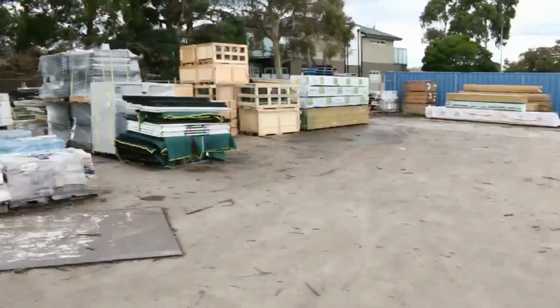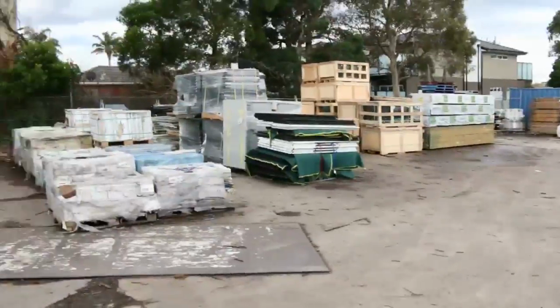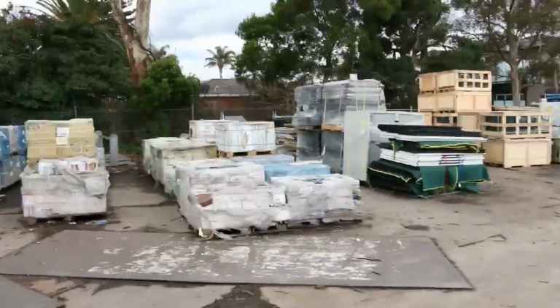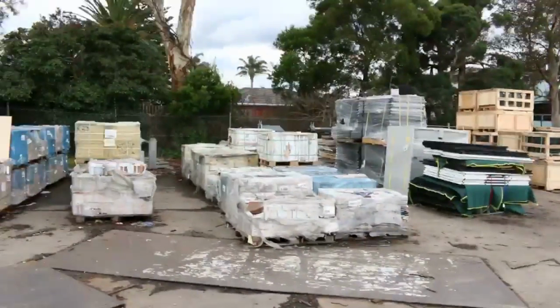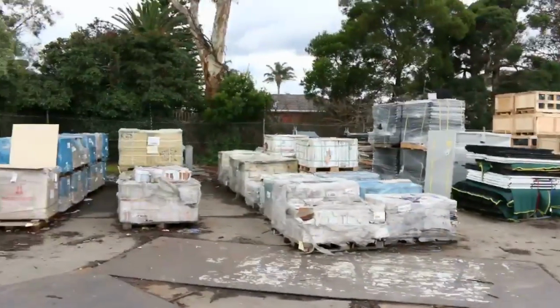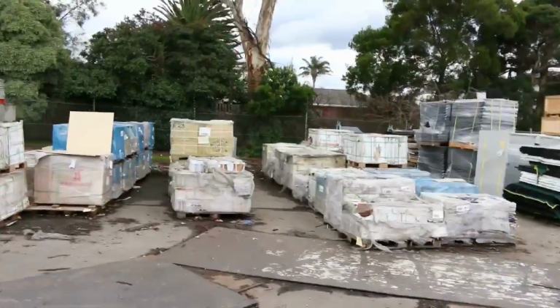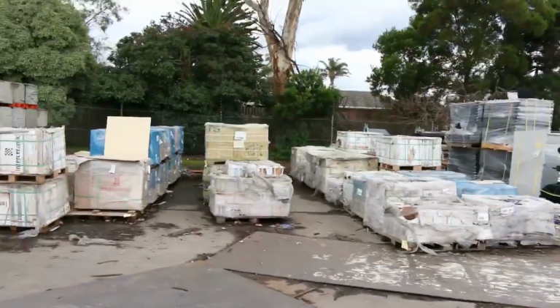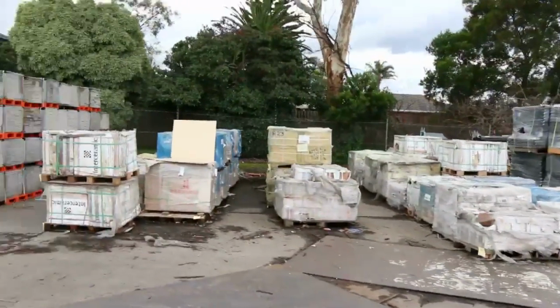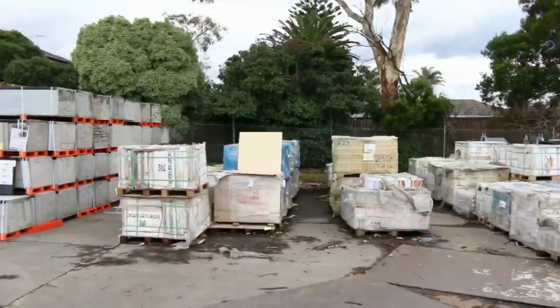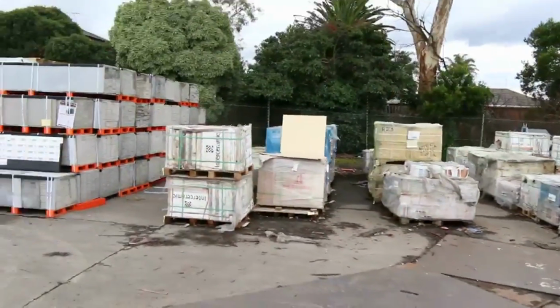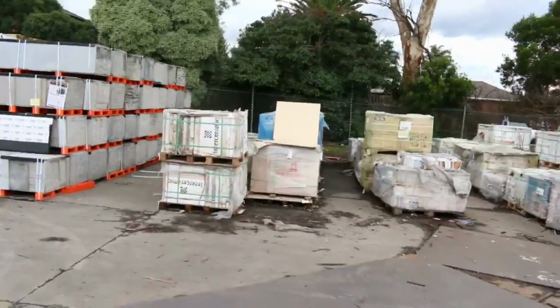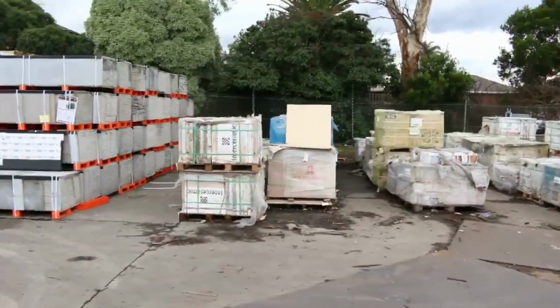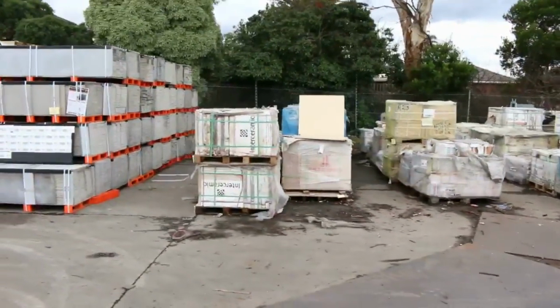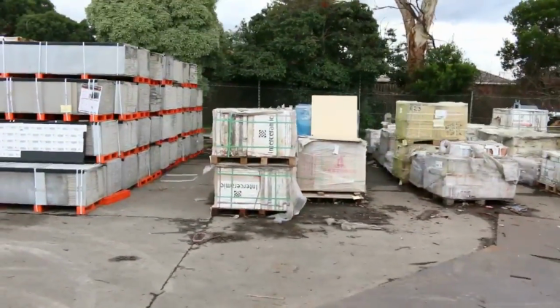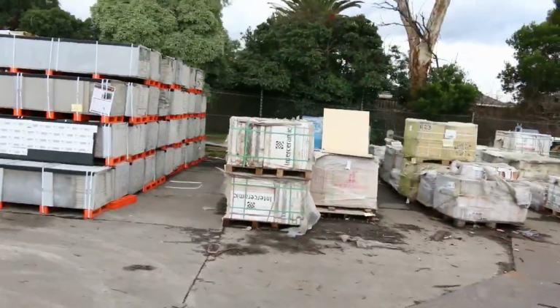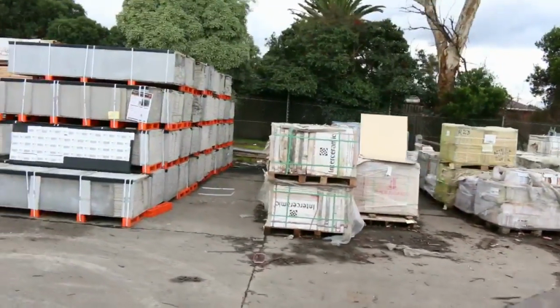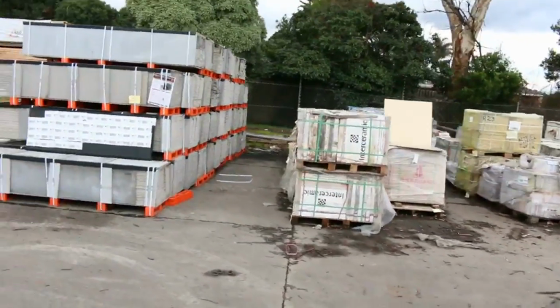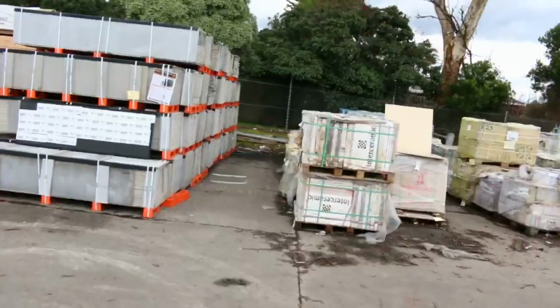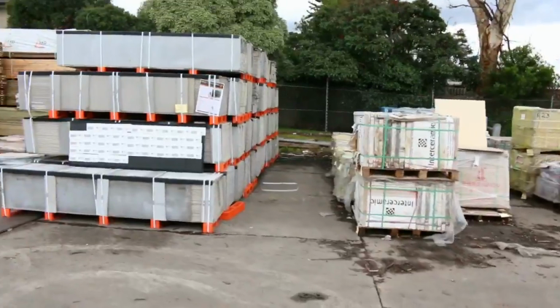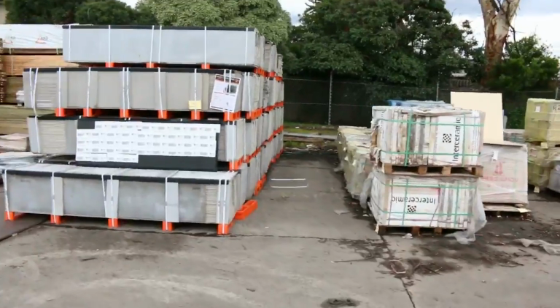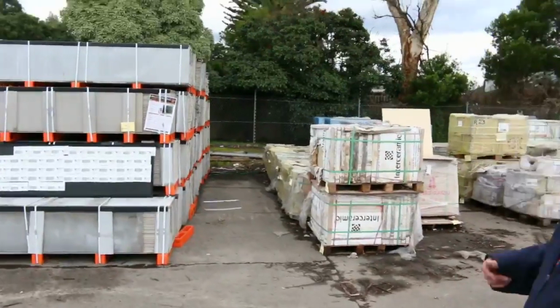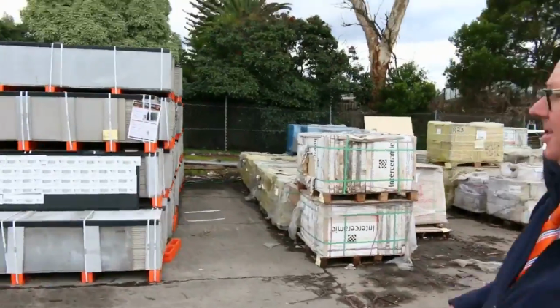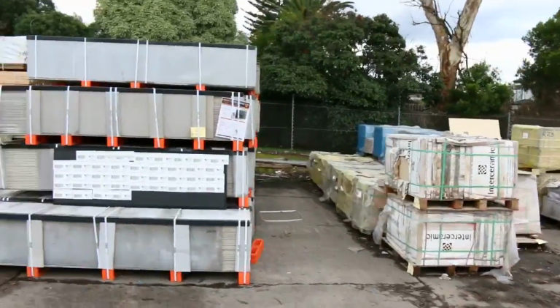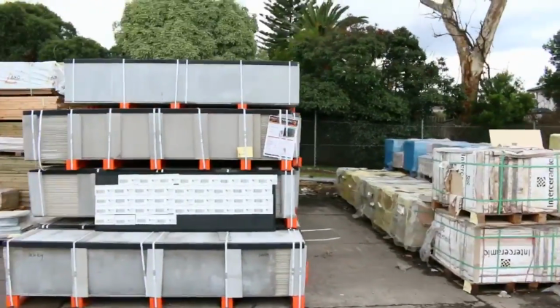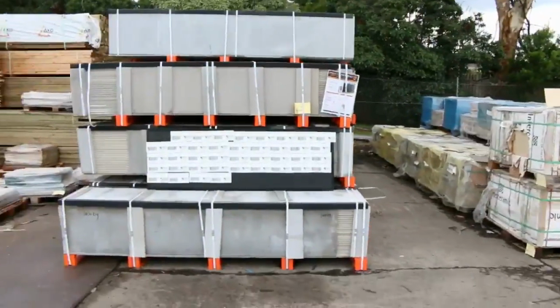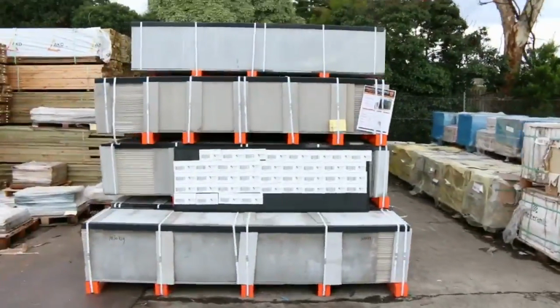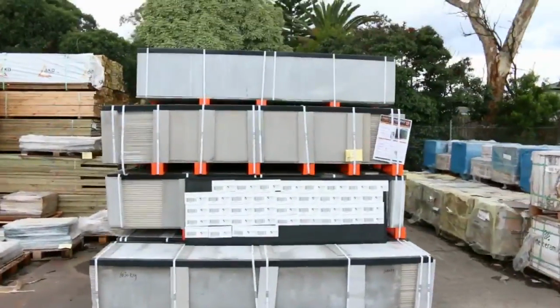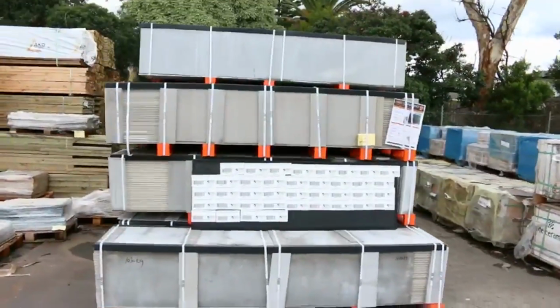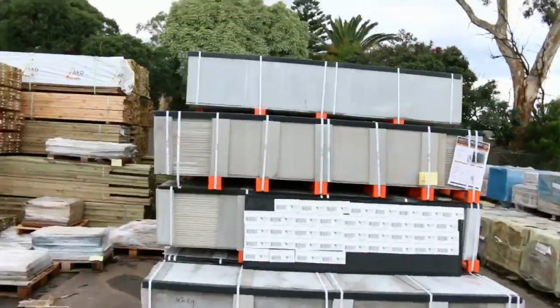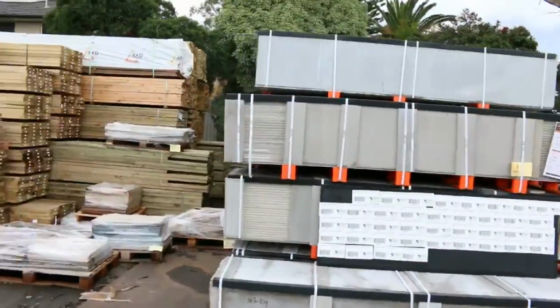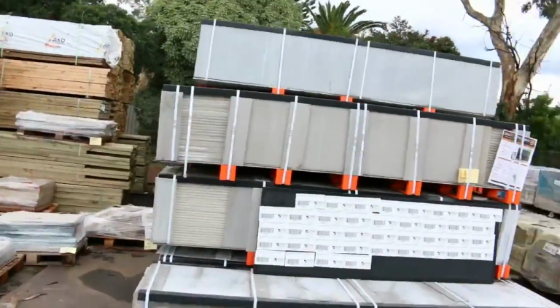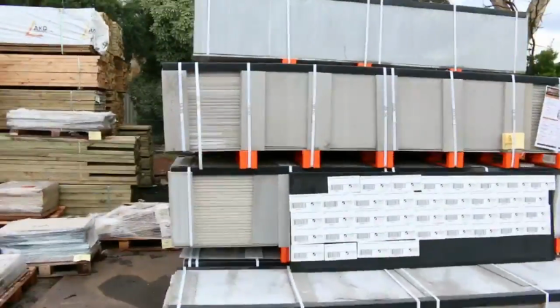Making our way up now. Plenty to look at inside, including a huge truck load of windows that came in today. Lots of tiles. Big heaps of screening.